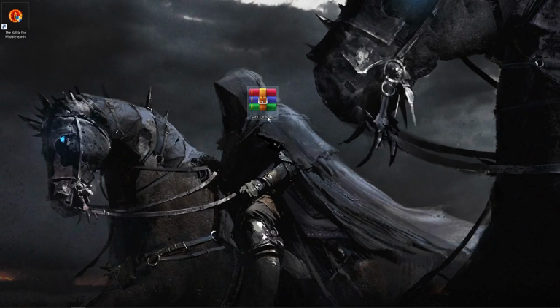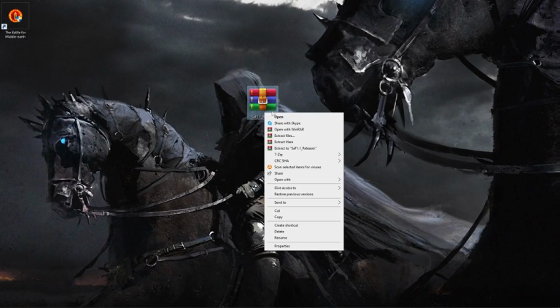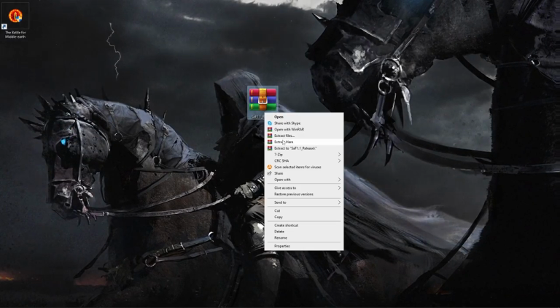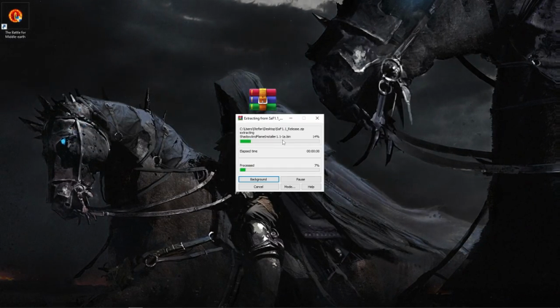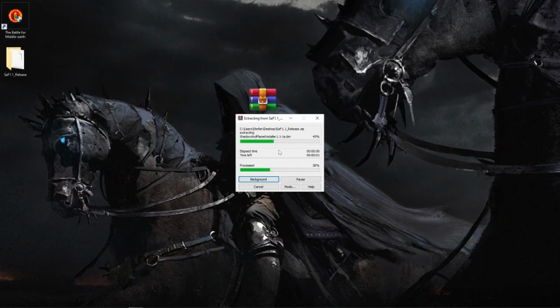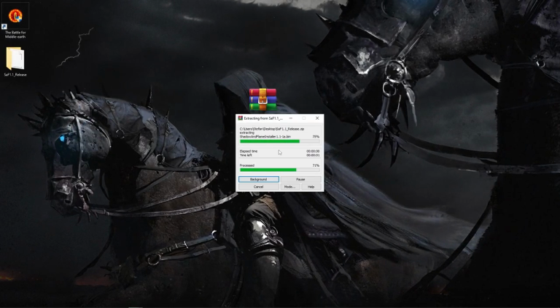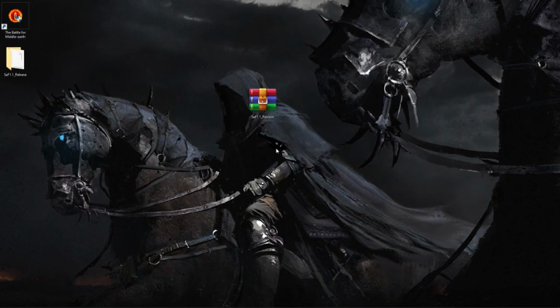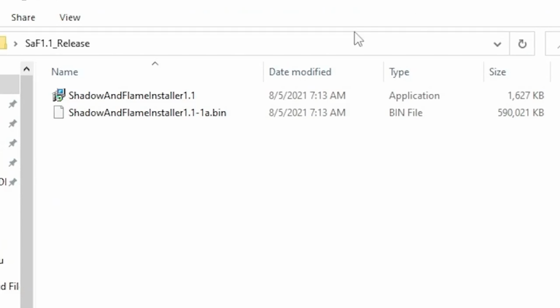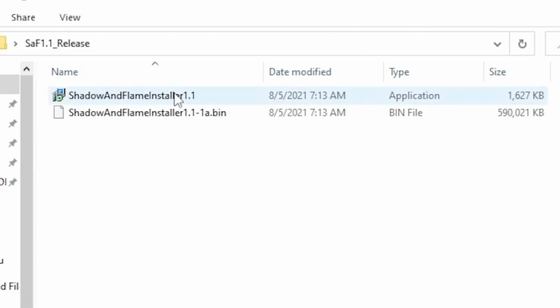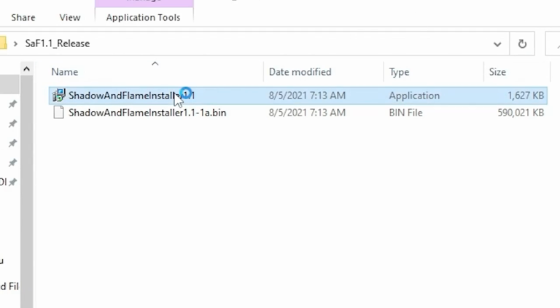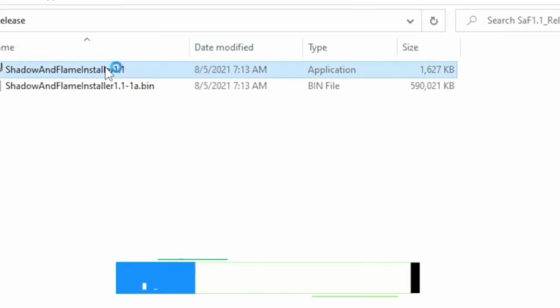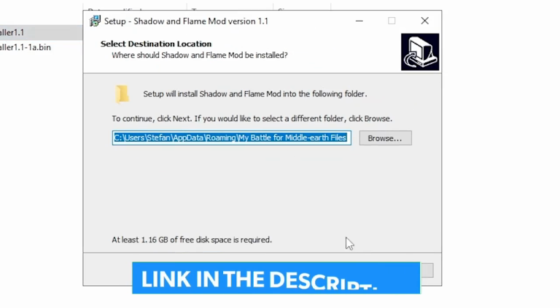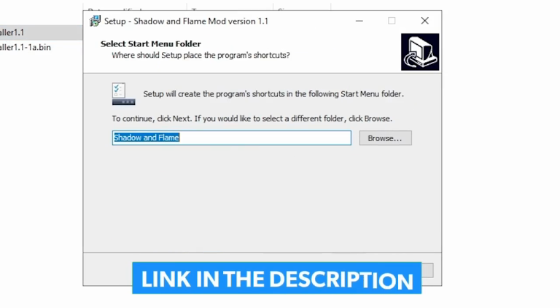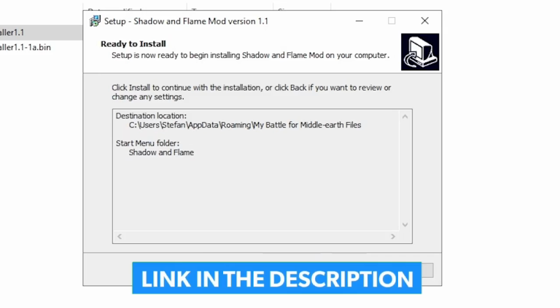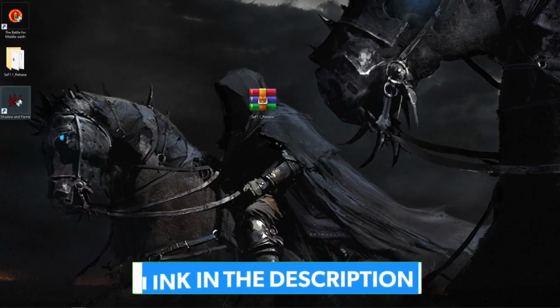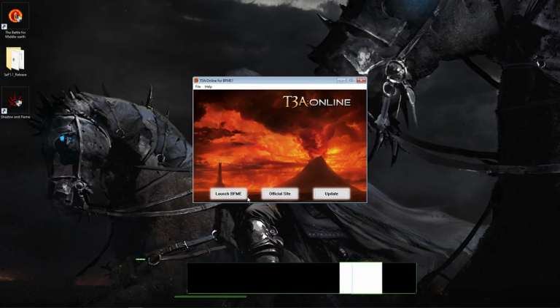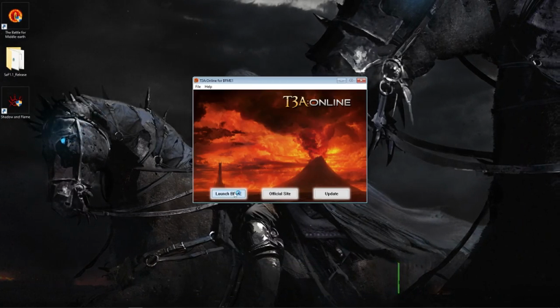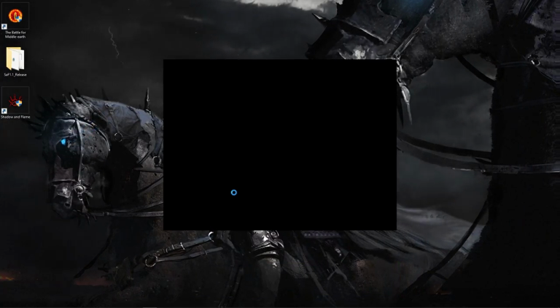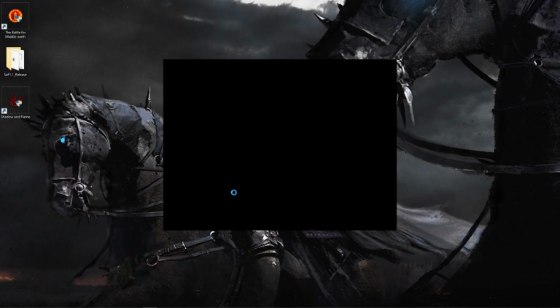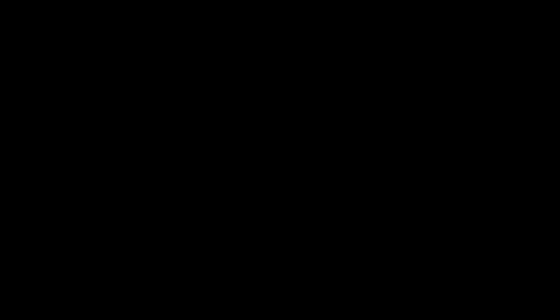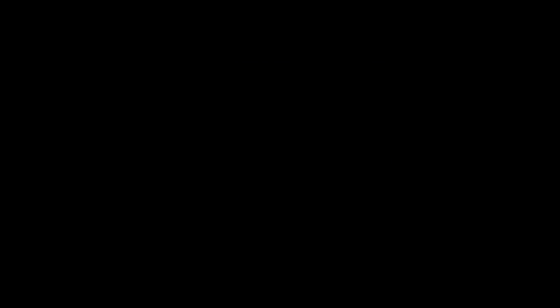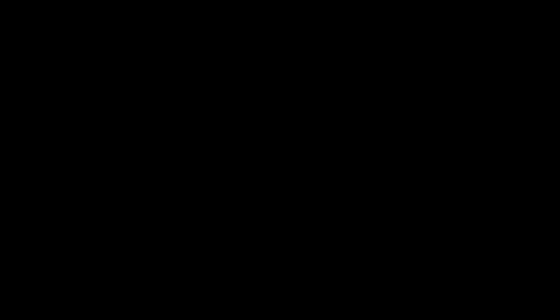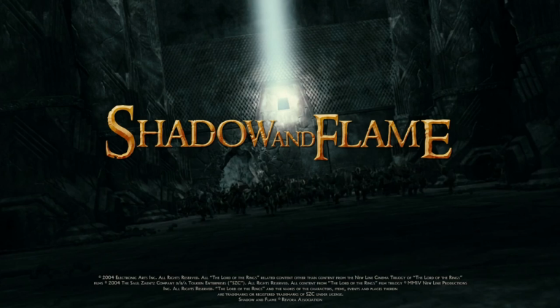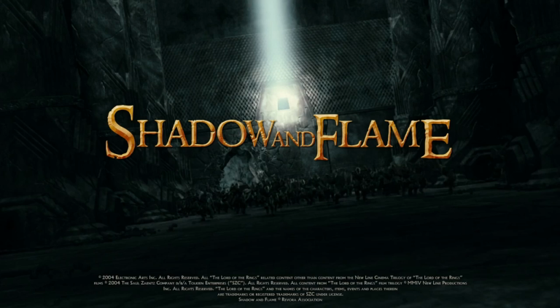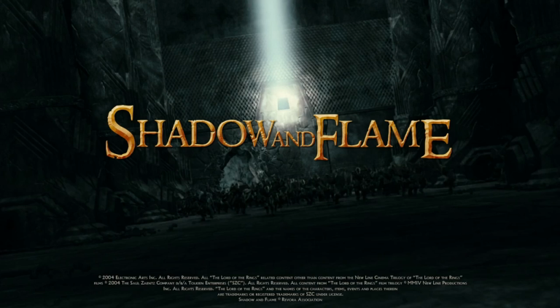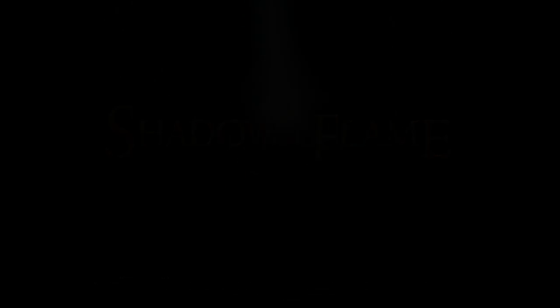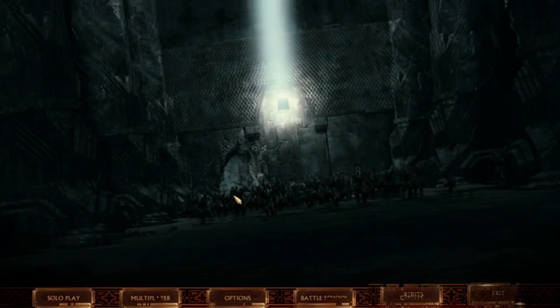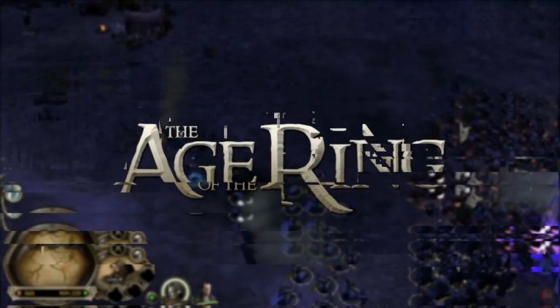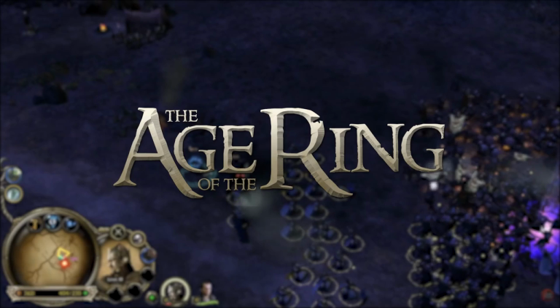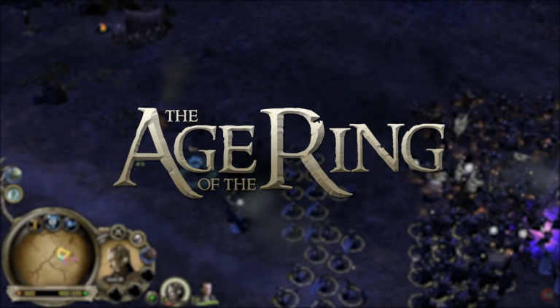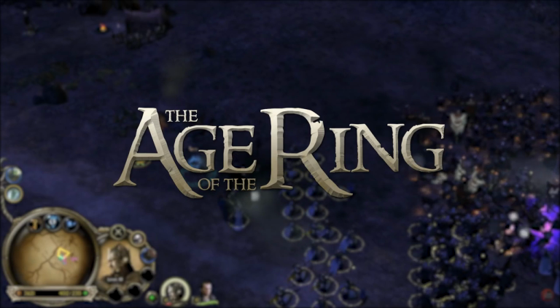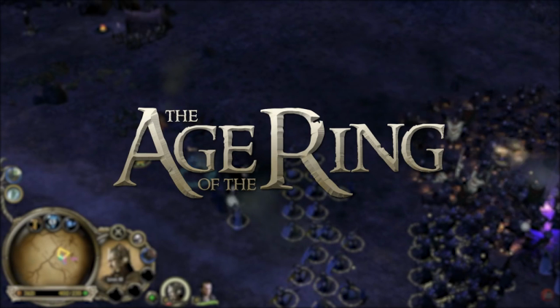Shadow and Flame also features an improved campaign for both evil and good, as well as reworked factions with brand new units and heroes. Simply click on the link in the description, download the file, start the installation by double-clicking on the EXE file and start the game.